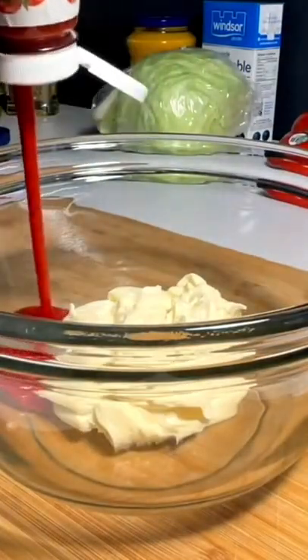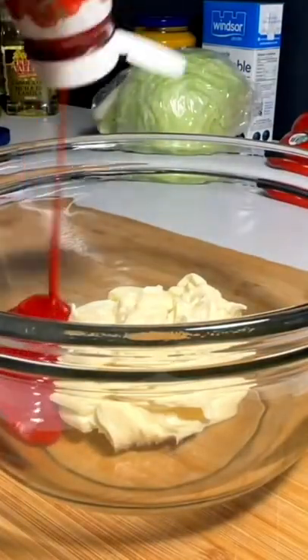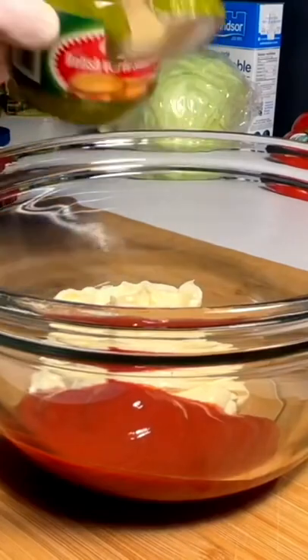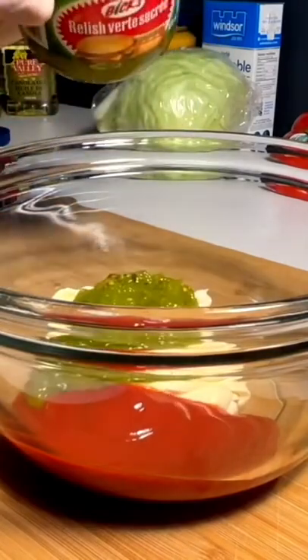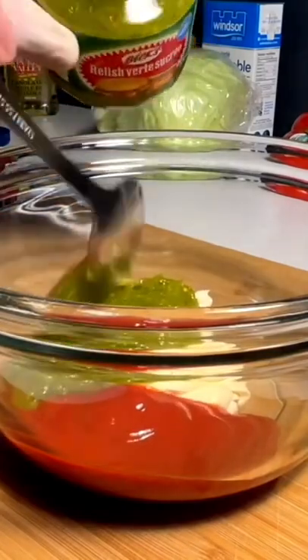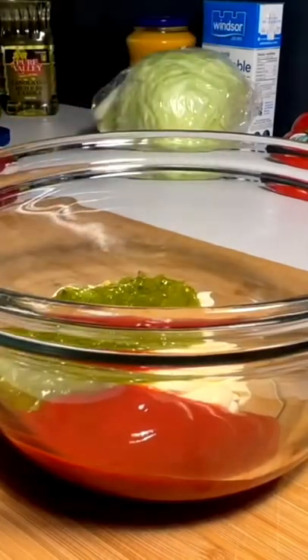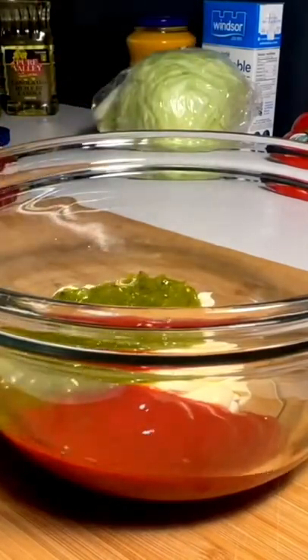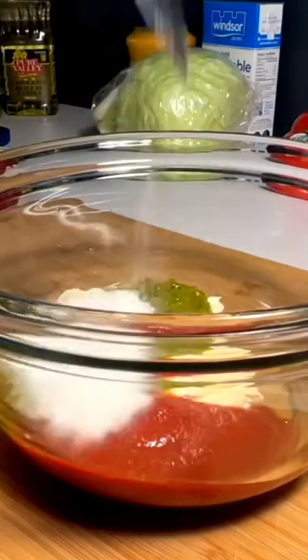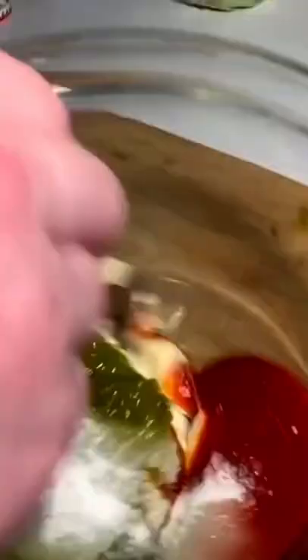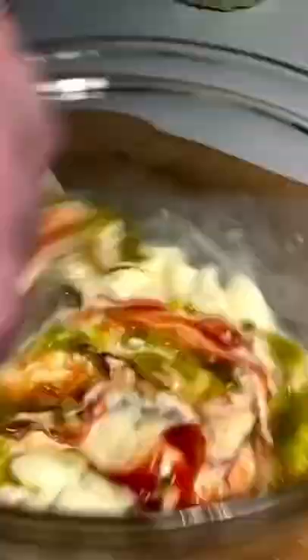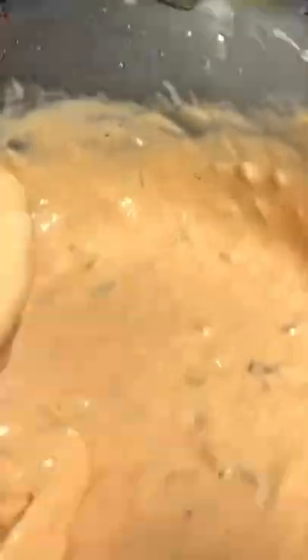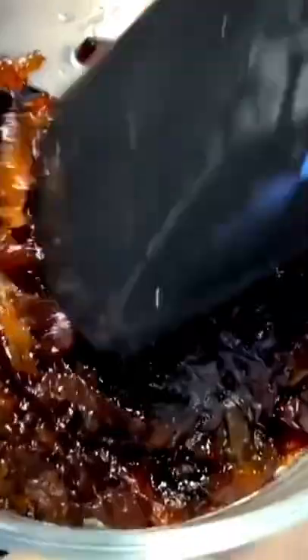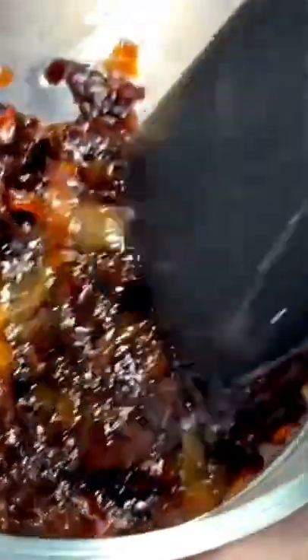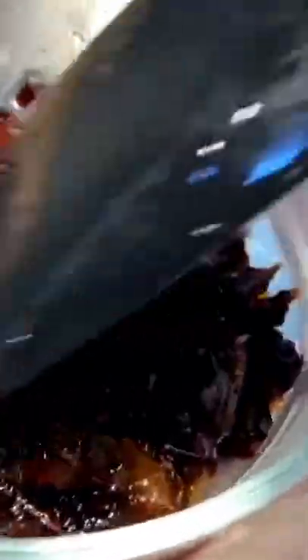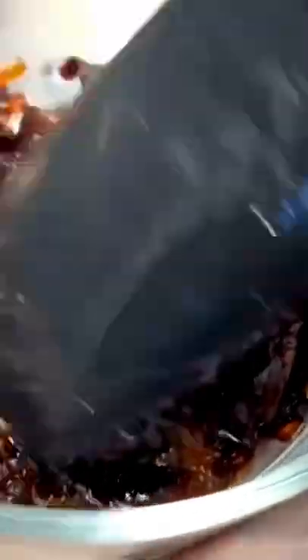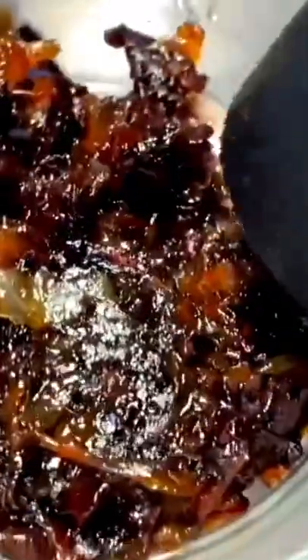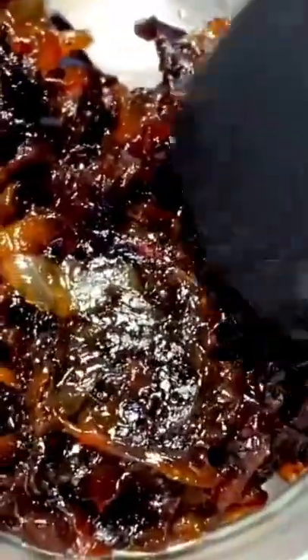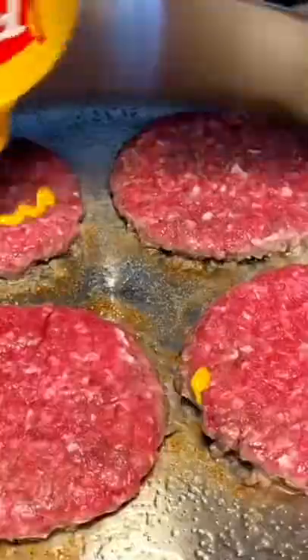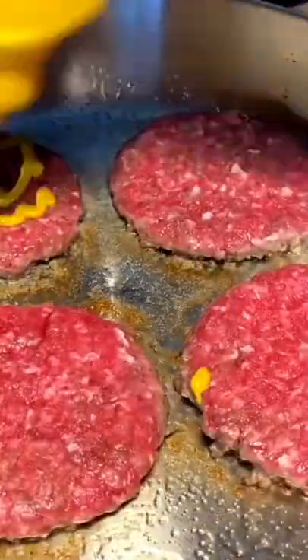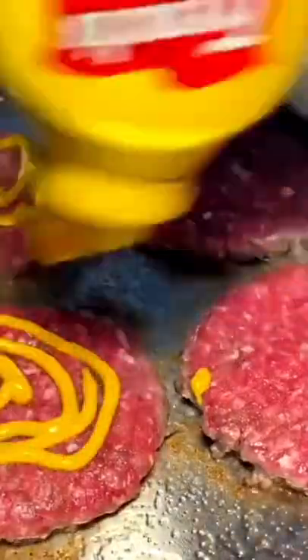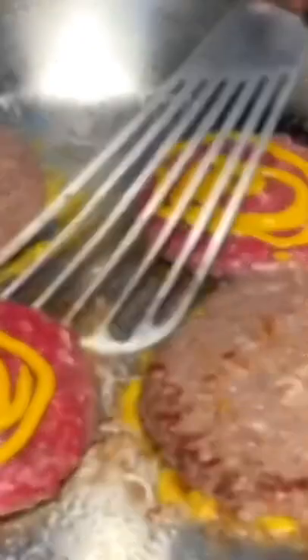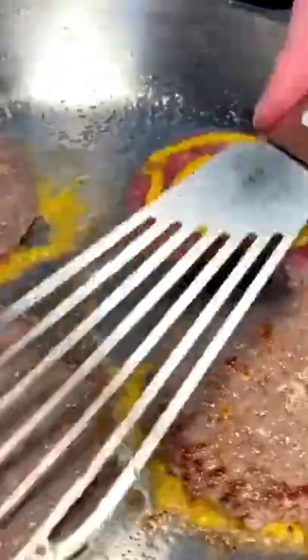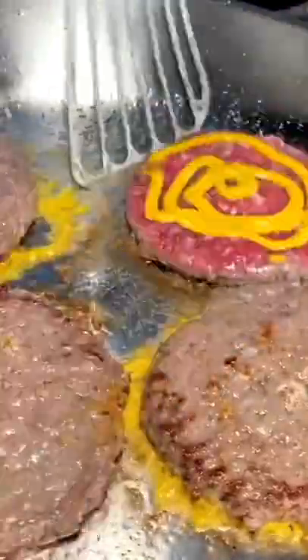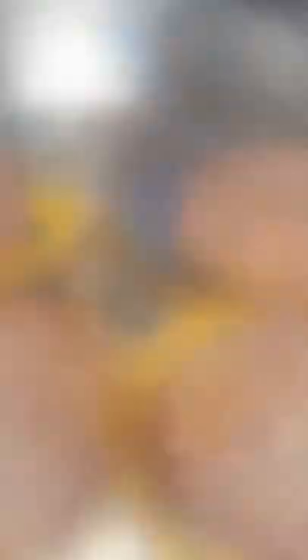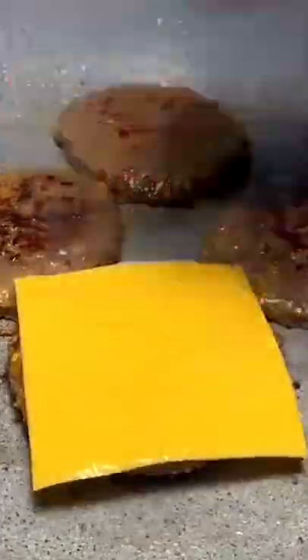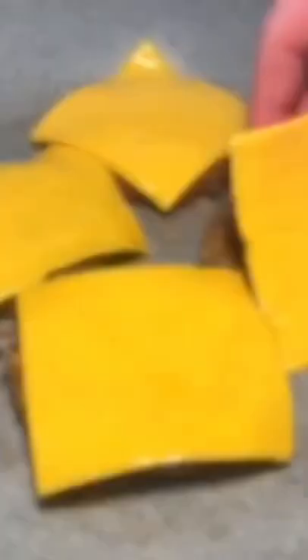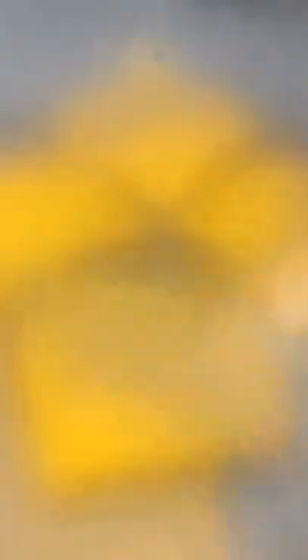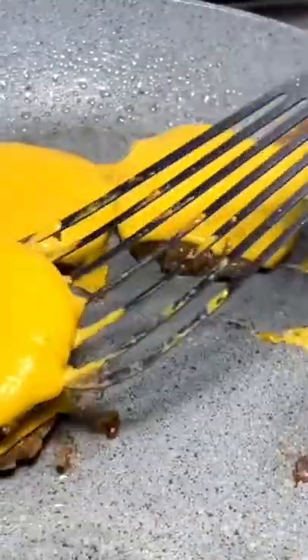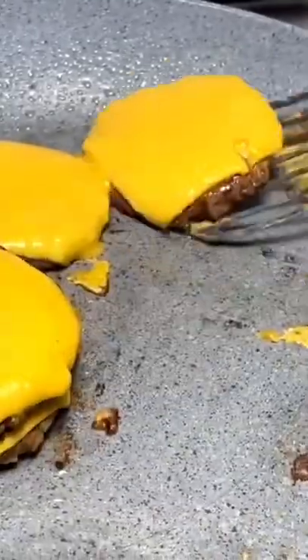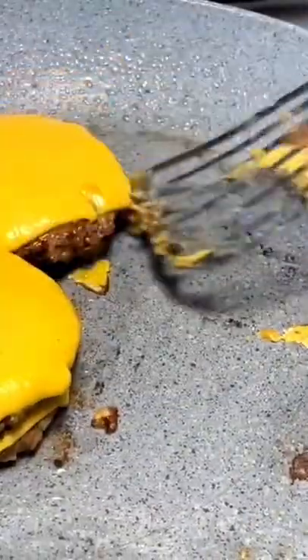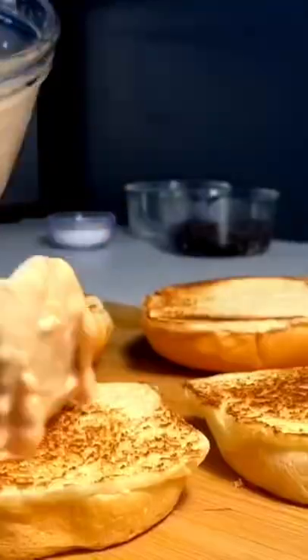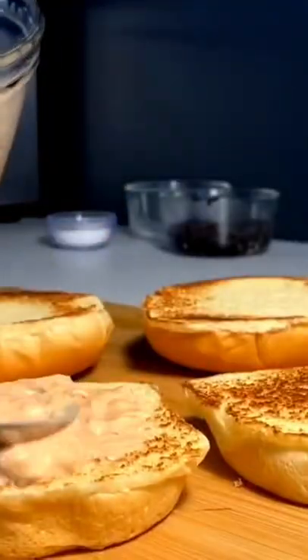Next up, the spread — throw in some mayo, ketchup, relish, vinegar, and some sugar, and spin it up. Next thing you know you got perfect onions, low and slow. Mustard on the patties, smash and flip.